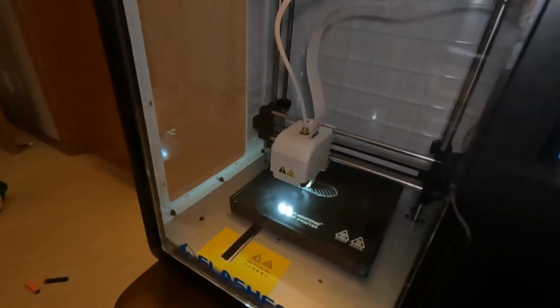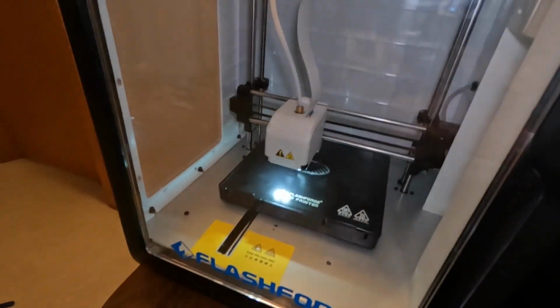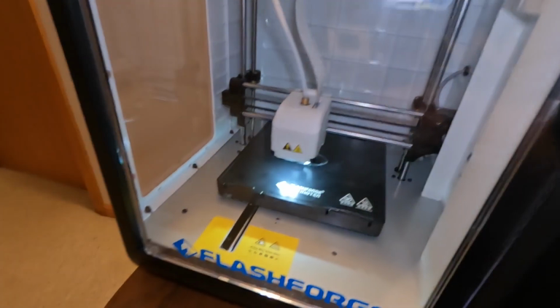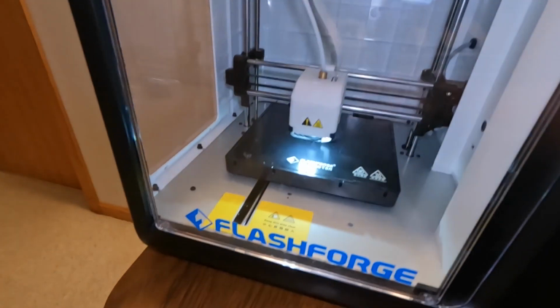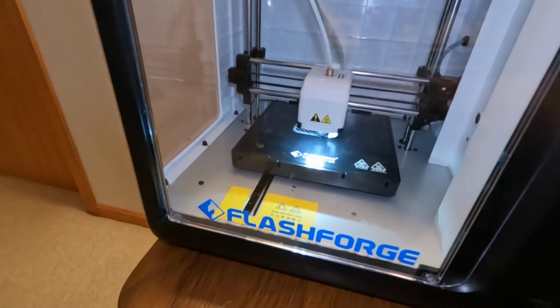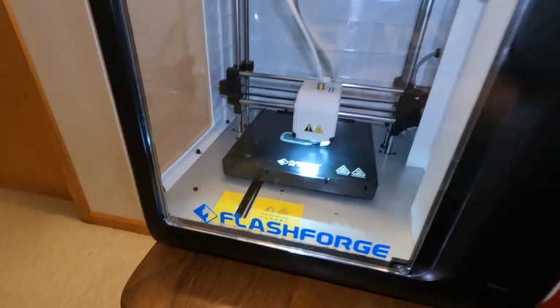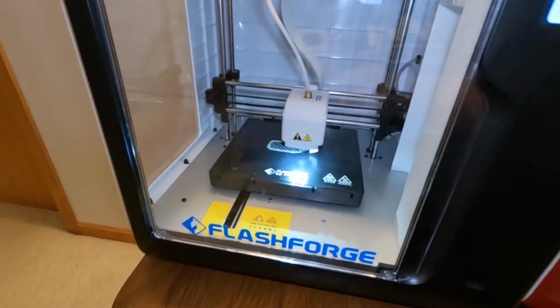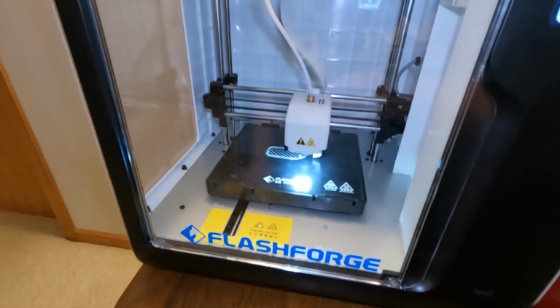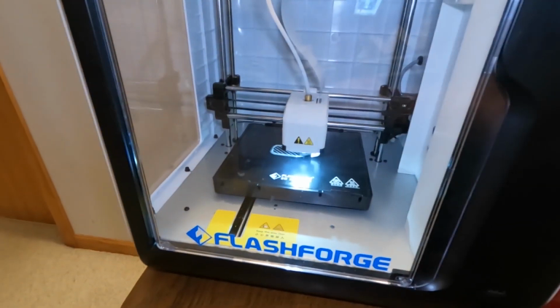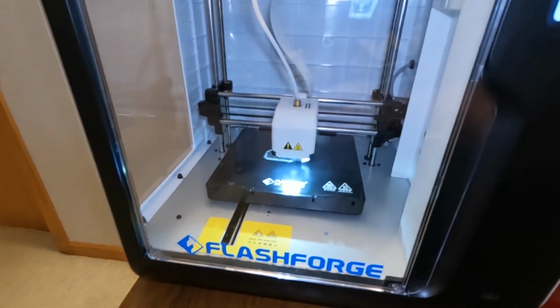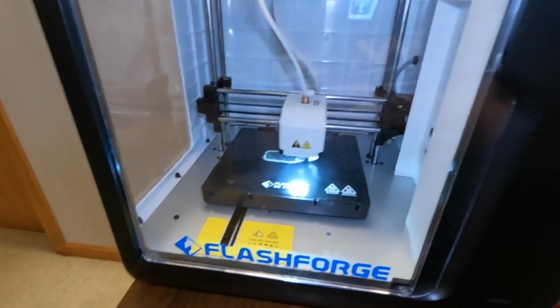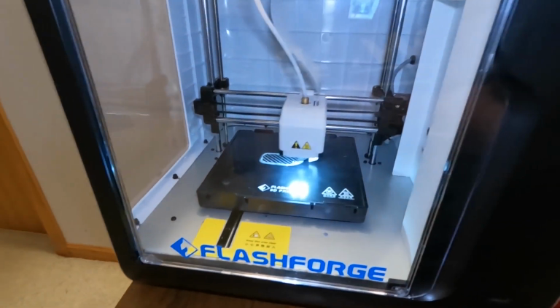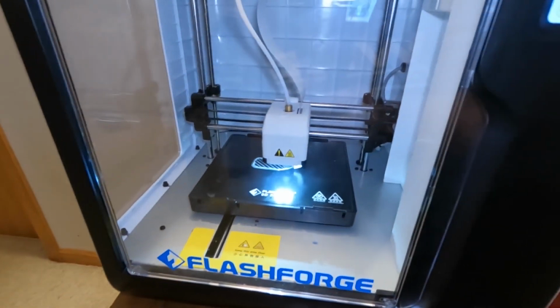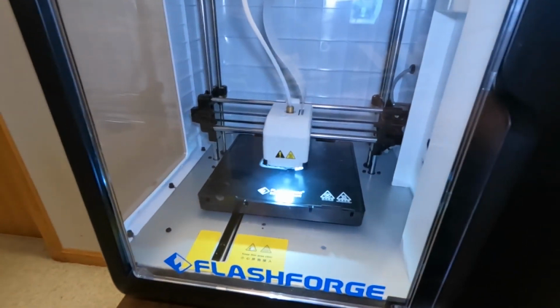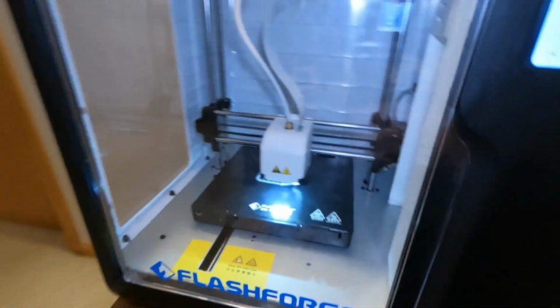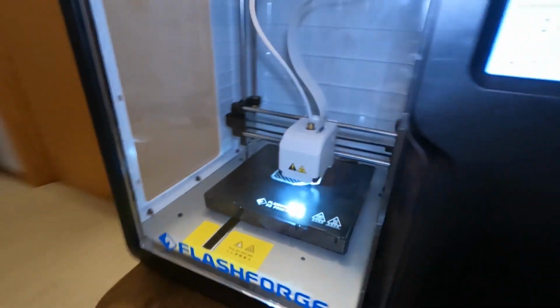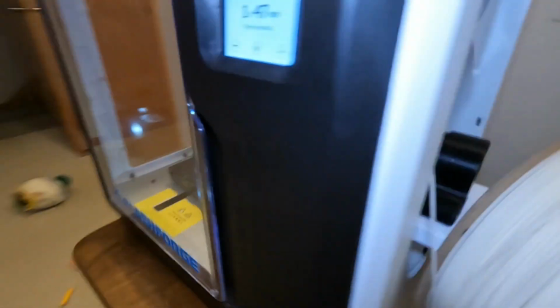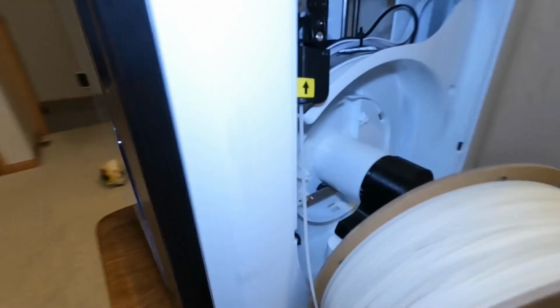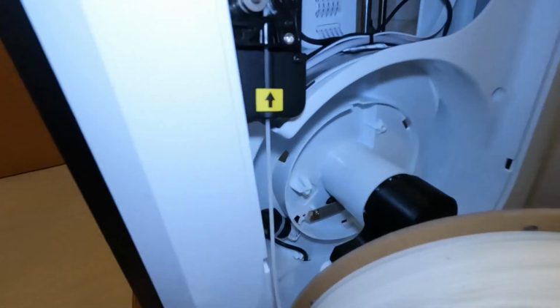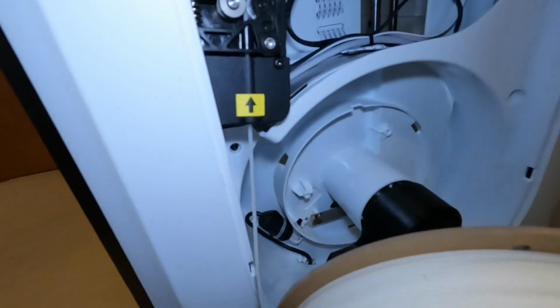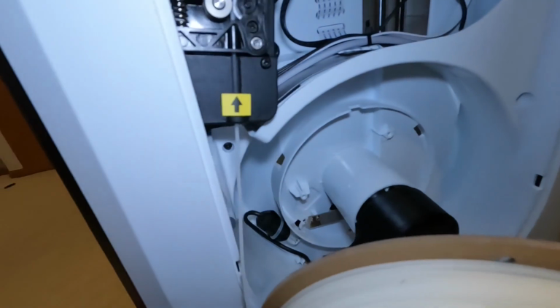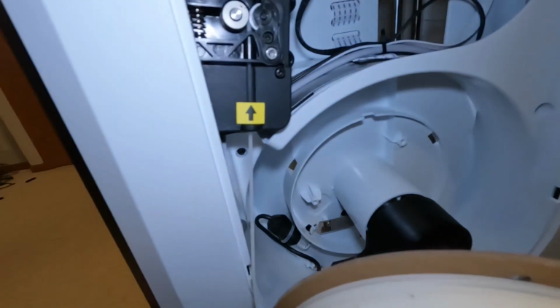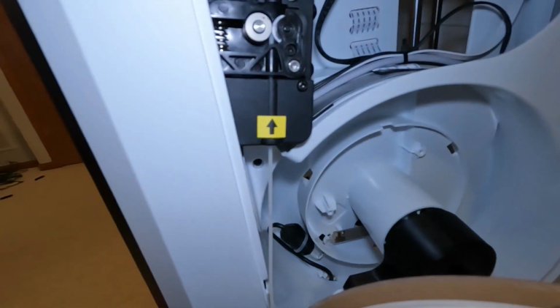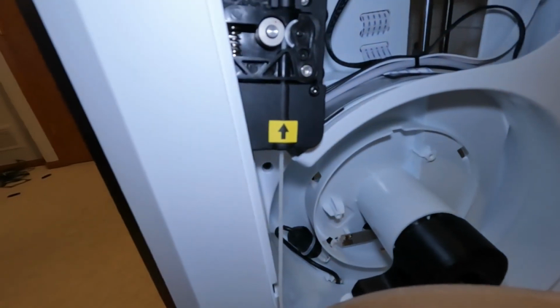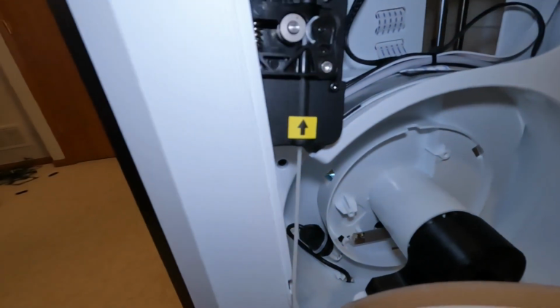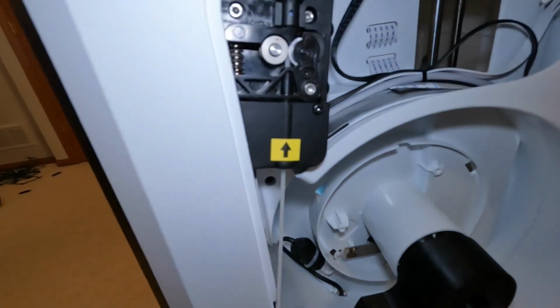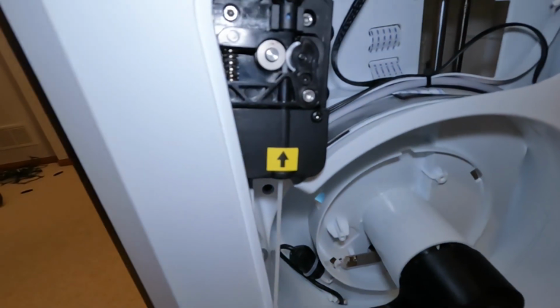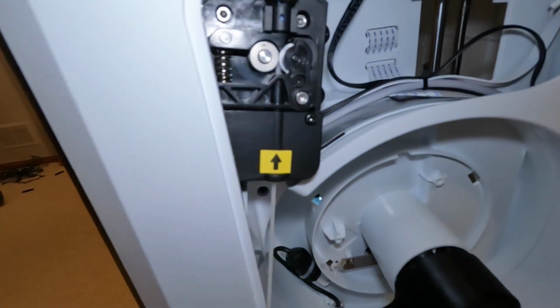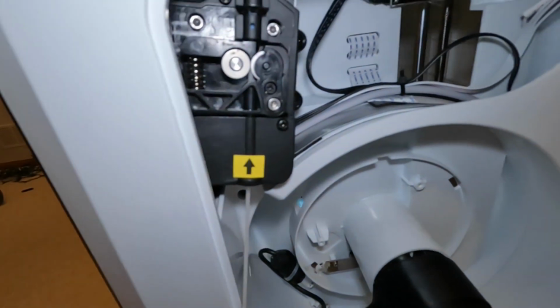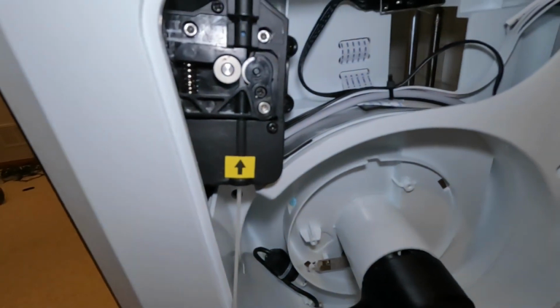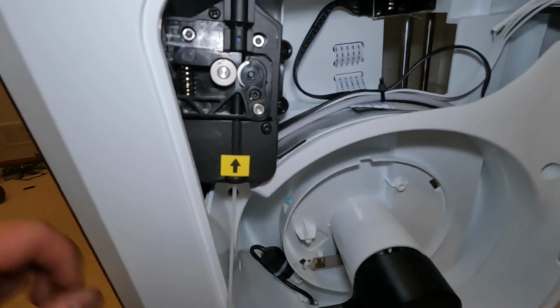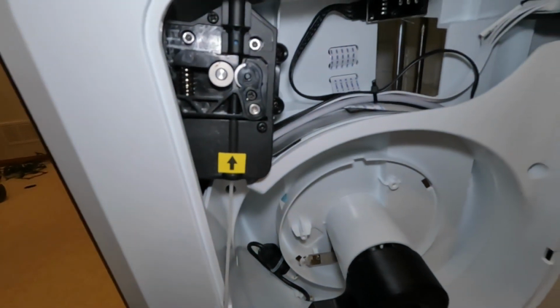I got a FlashForge Adventure 3 Pro lately and it's been clicking when it's printing, so let's see if we can fix it.